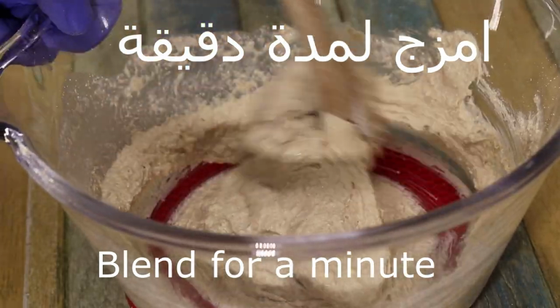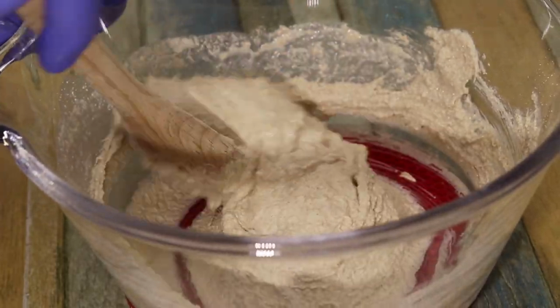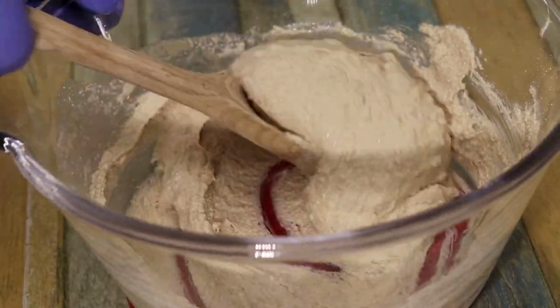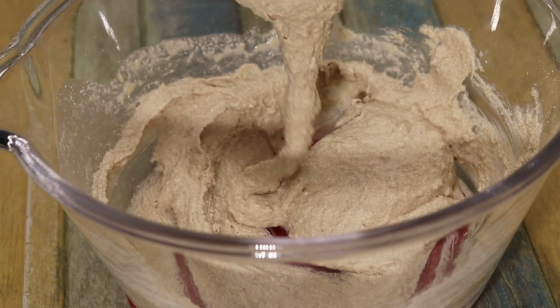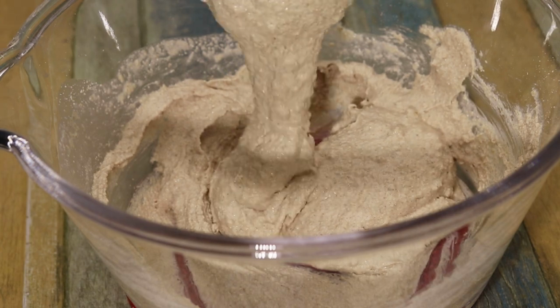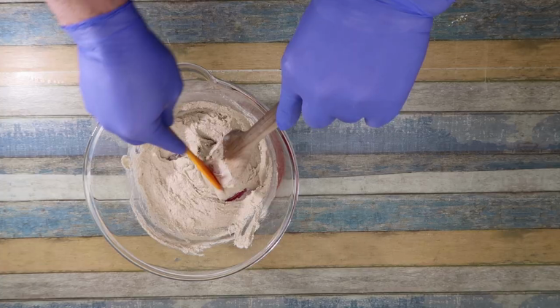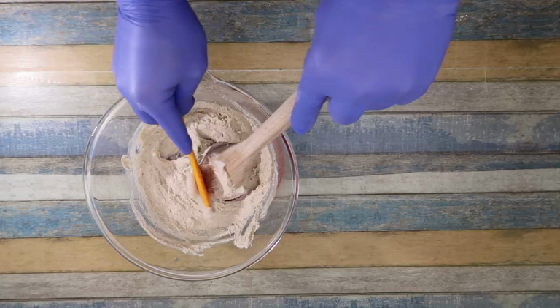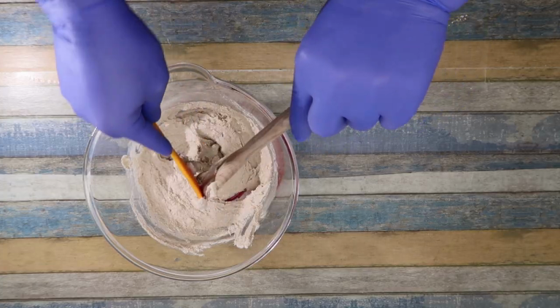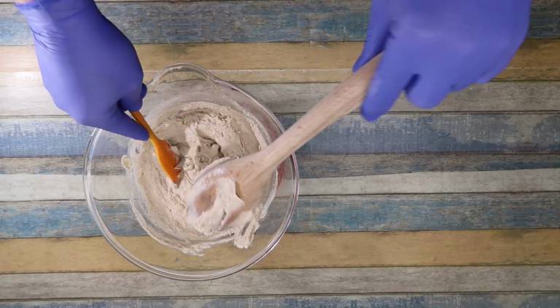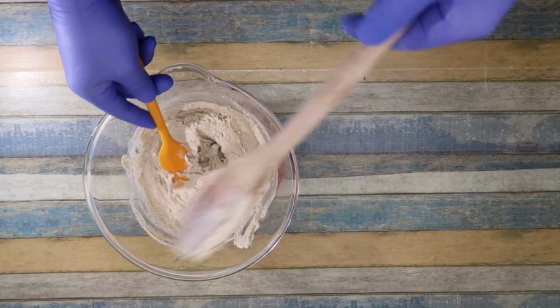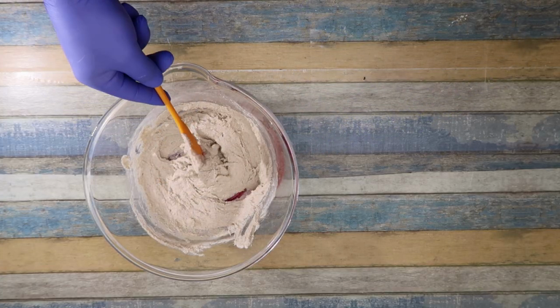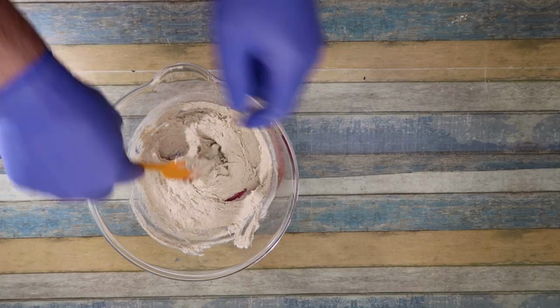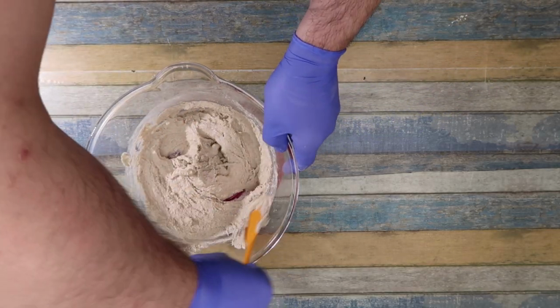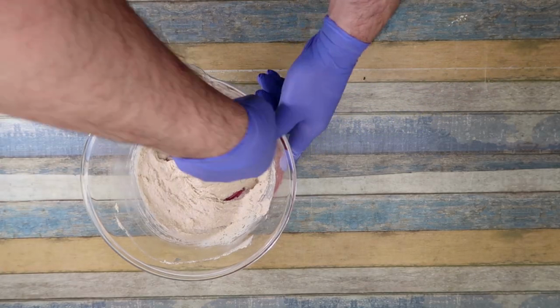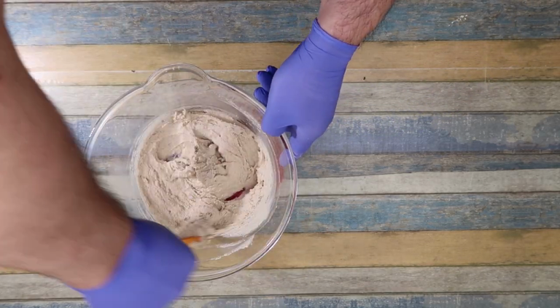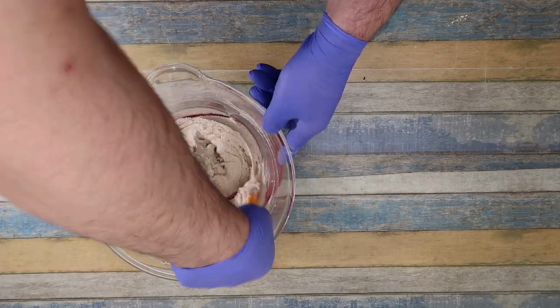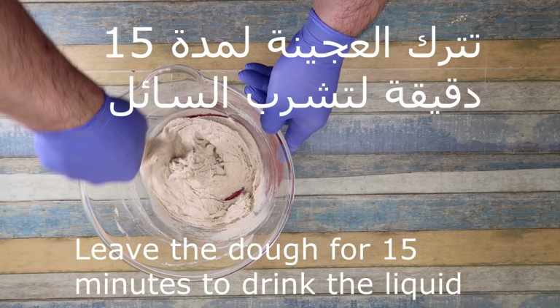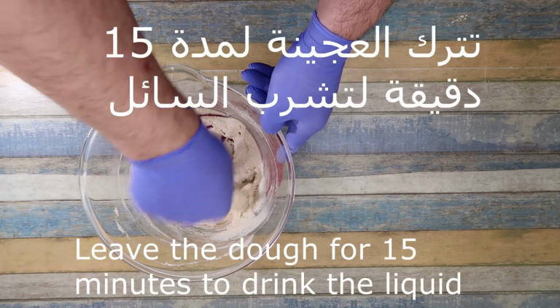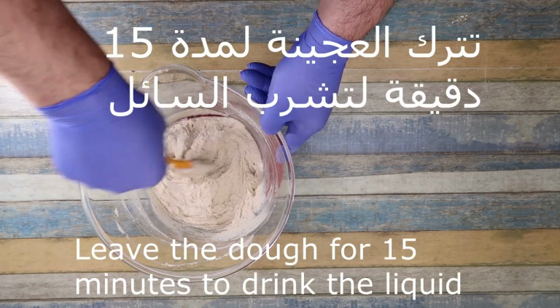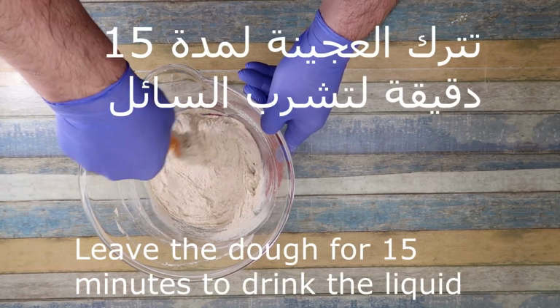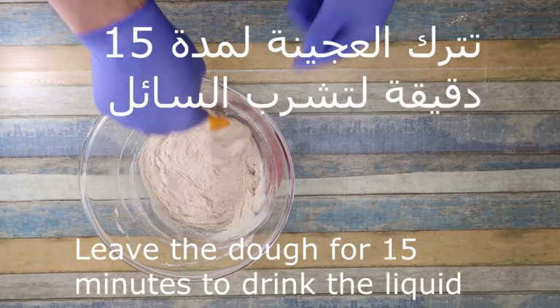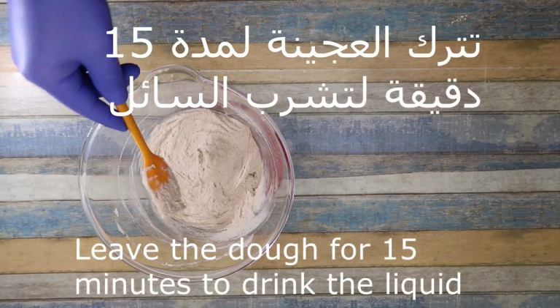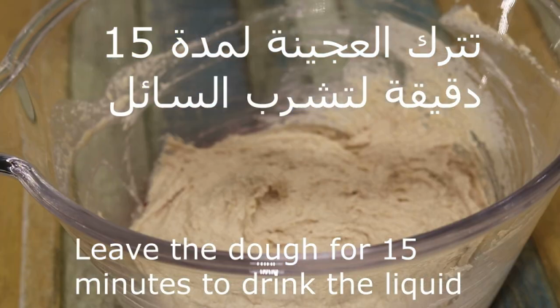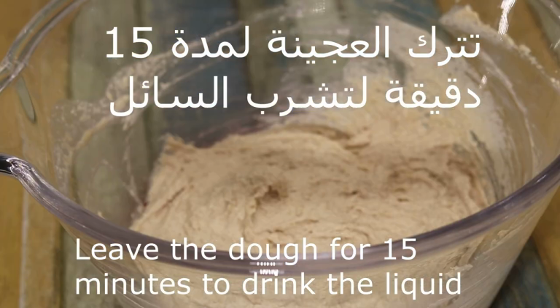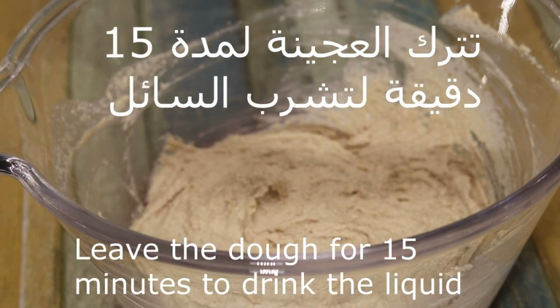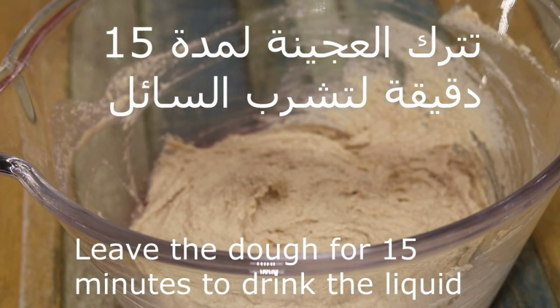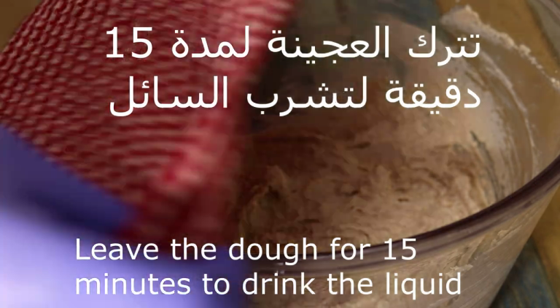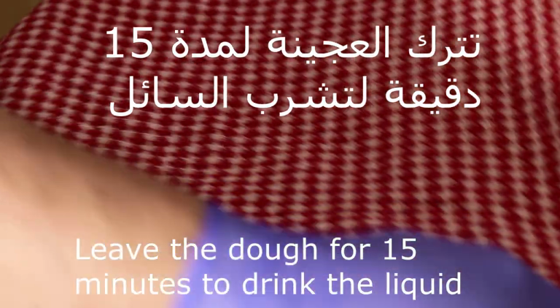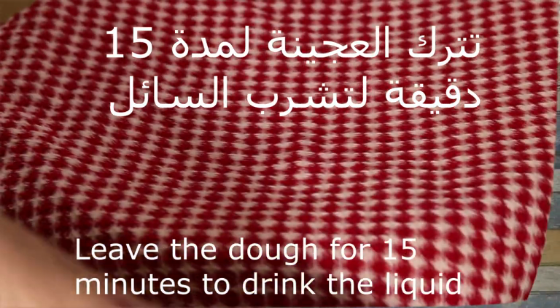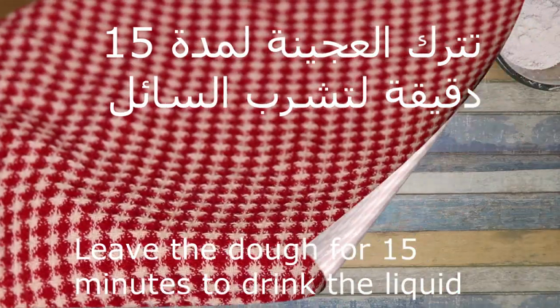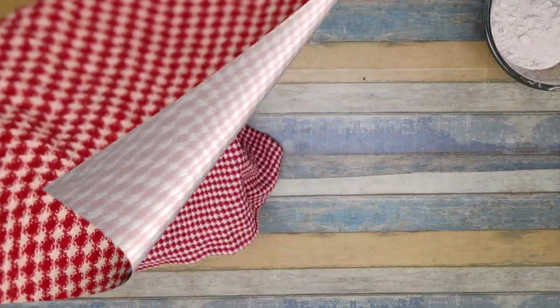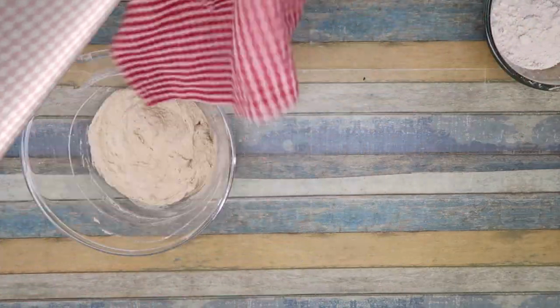We will add 1 hour per minute. This is how it is done. We will let it rest 15 minutes until you can work the mixture. This is how it is done.